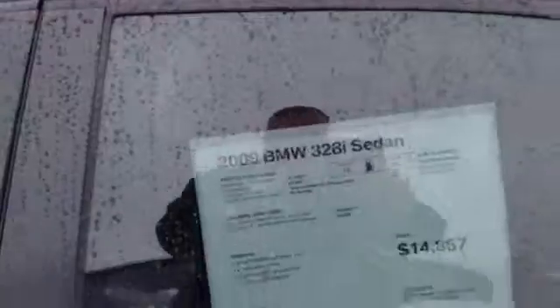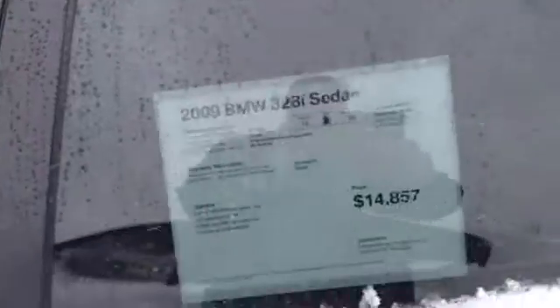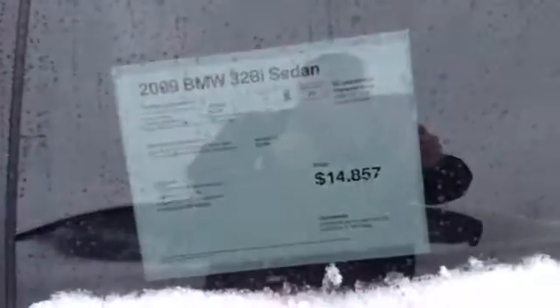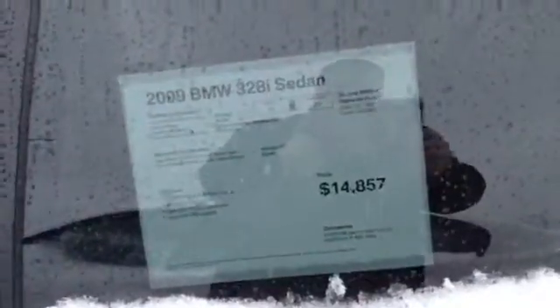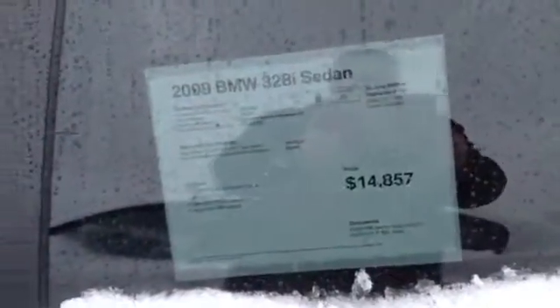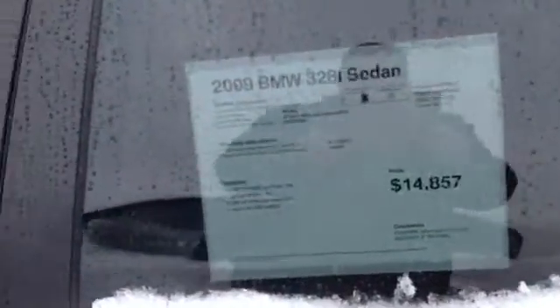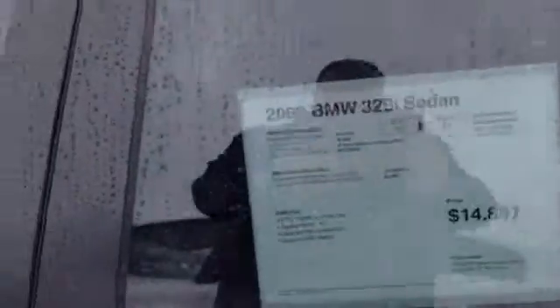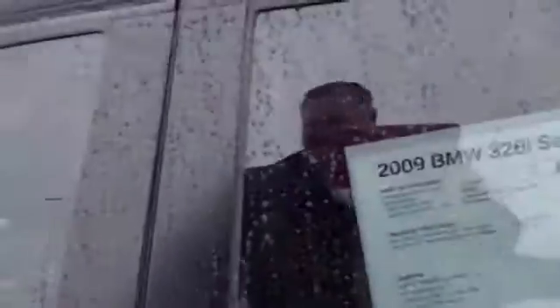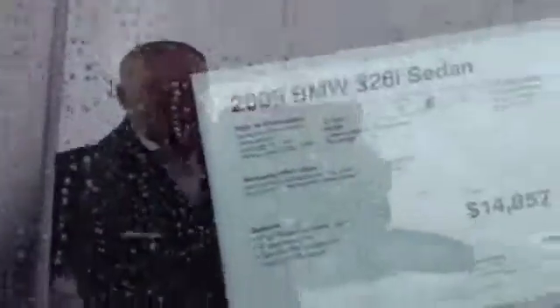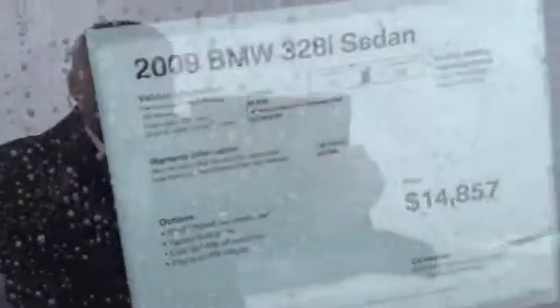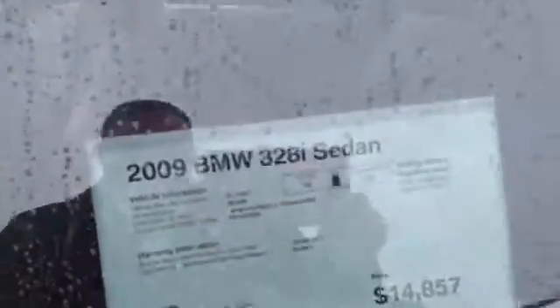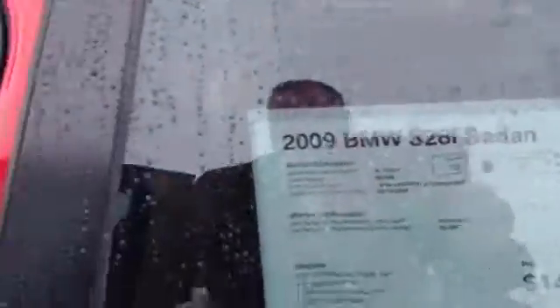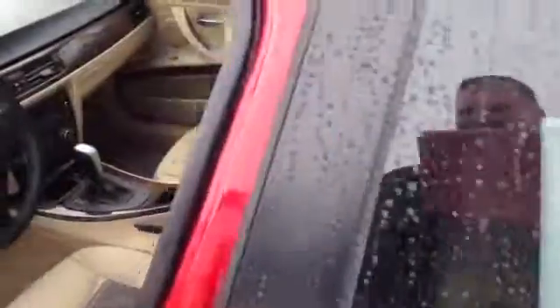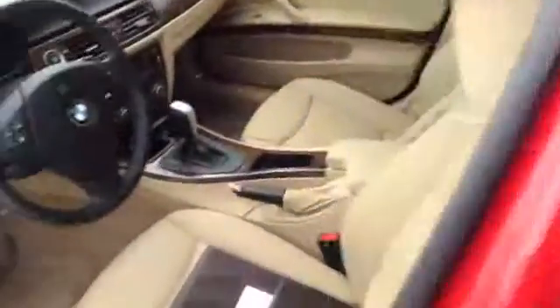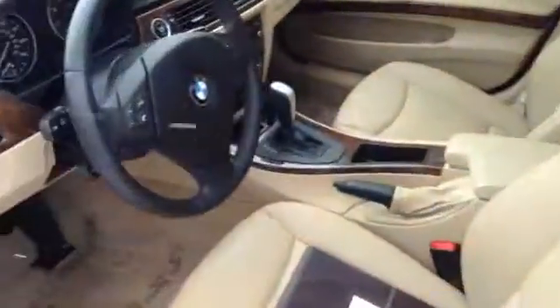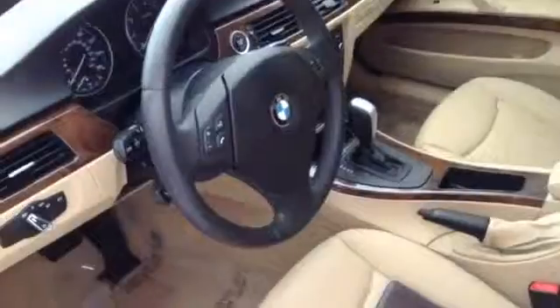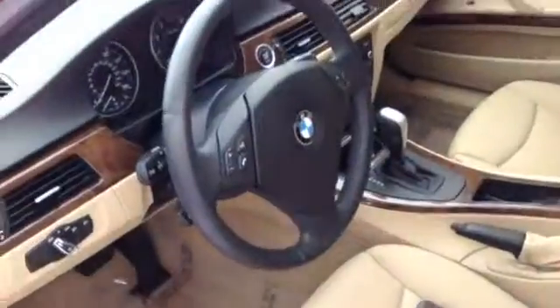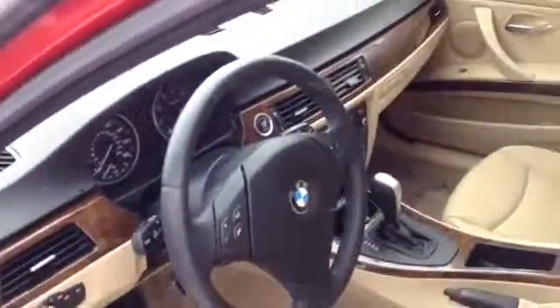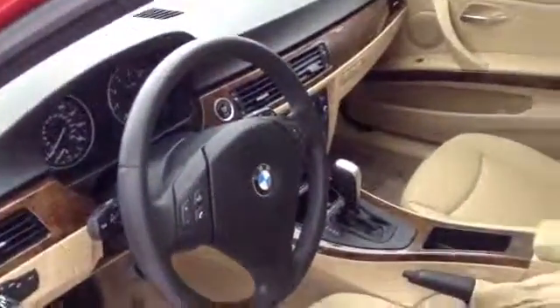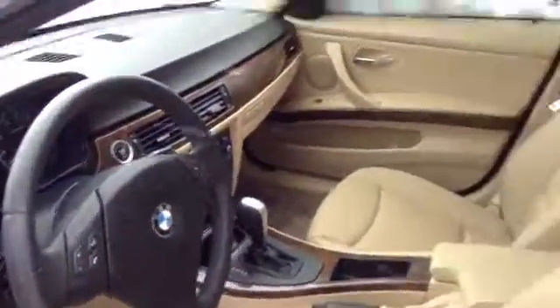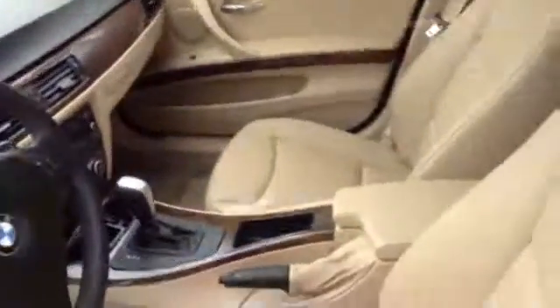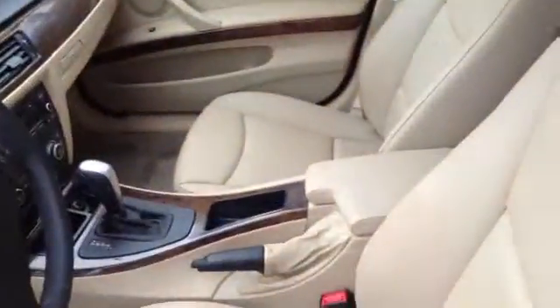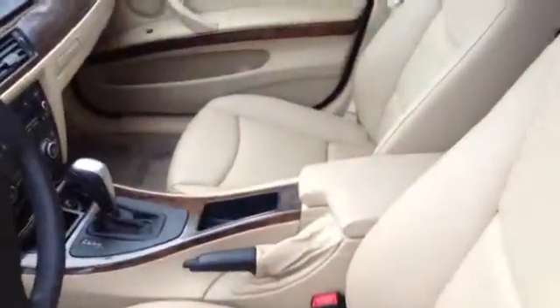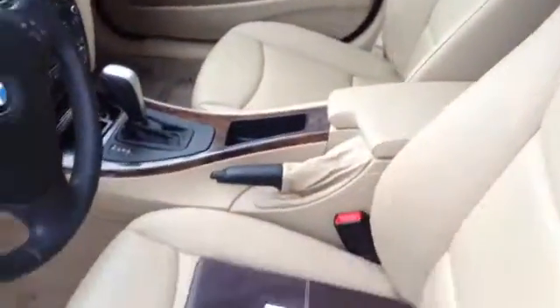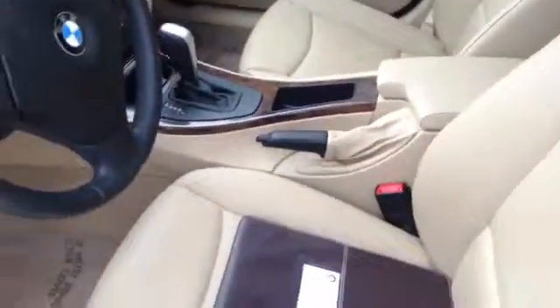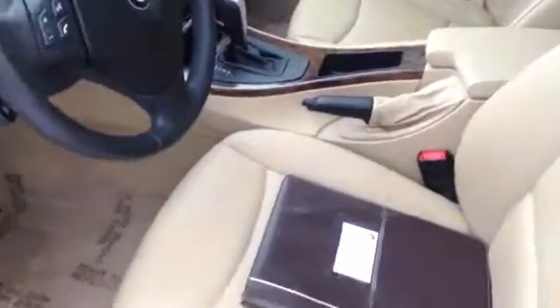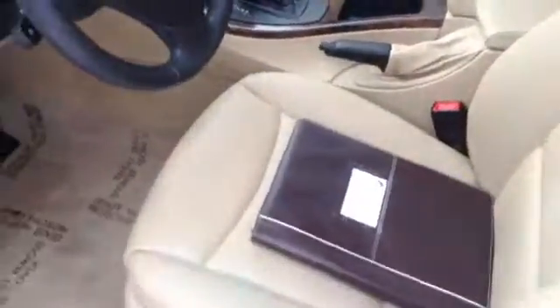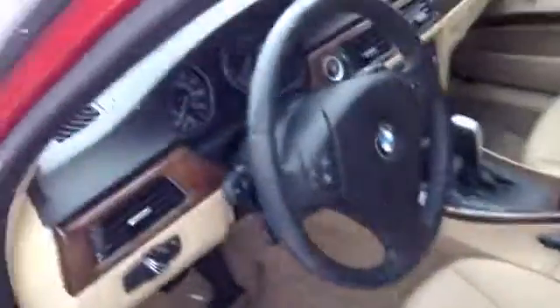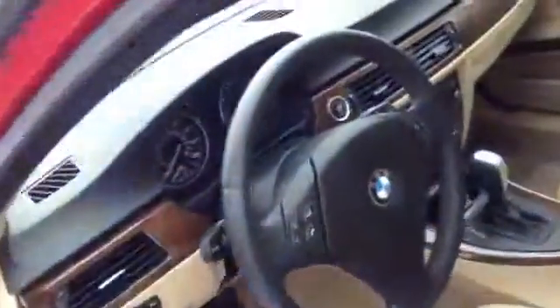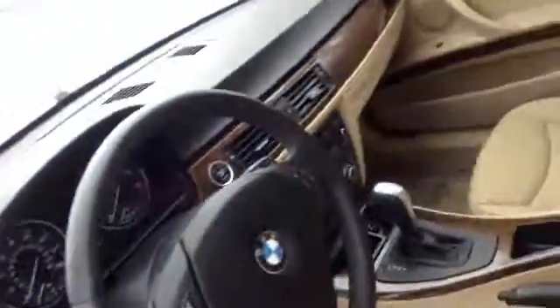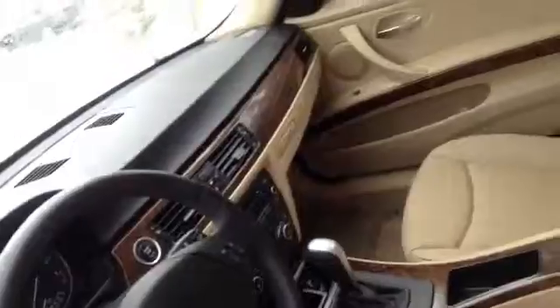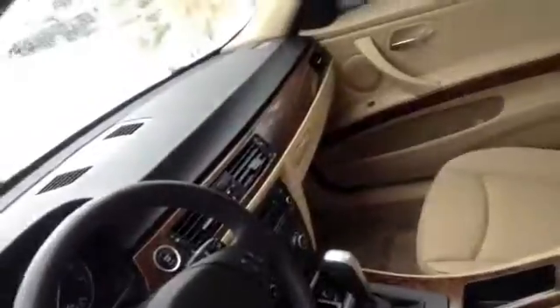Here's the sticker with information on it. As you can see, inside is real clean as well. Seats are in good shape. Dash, everything.